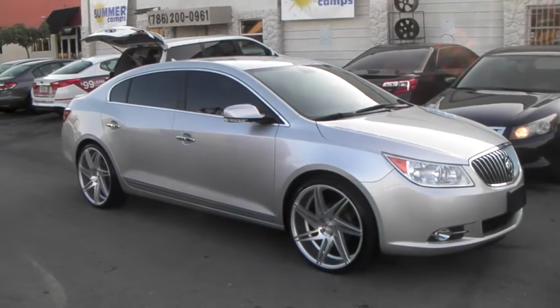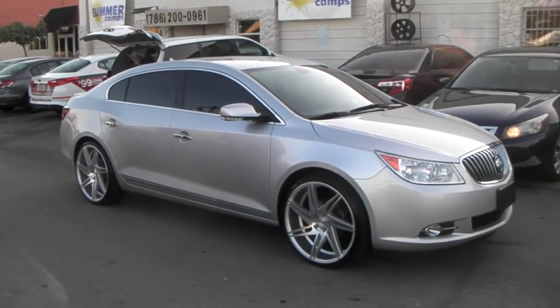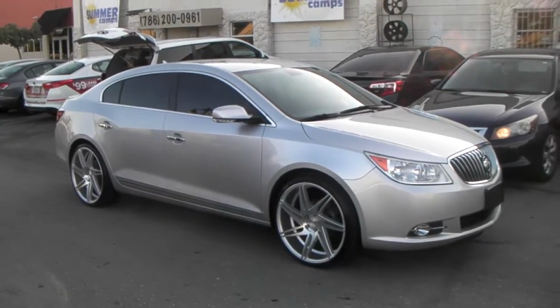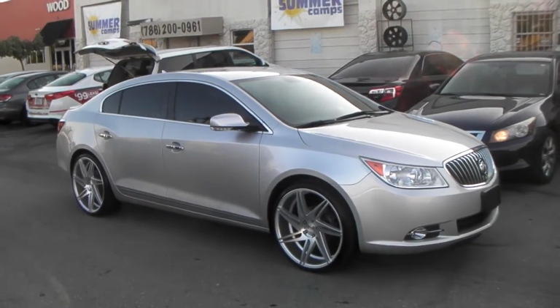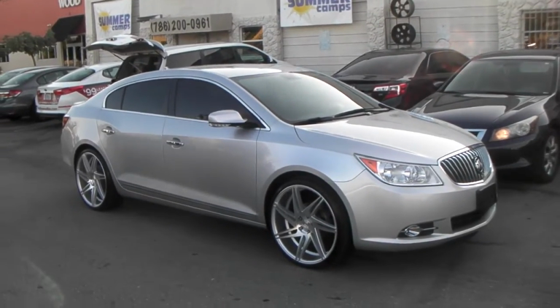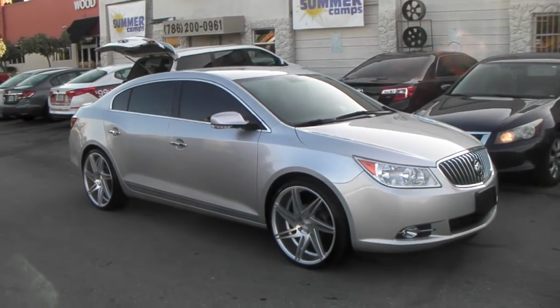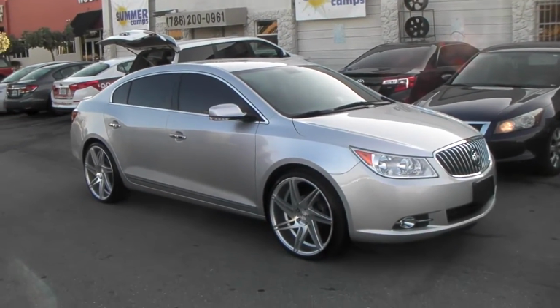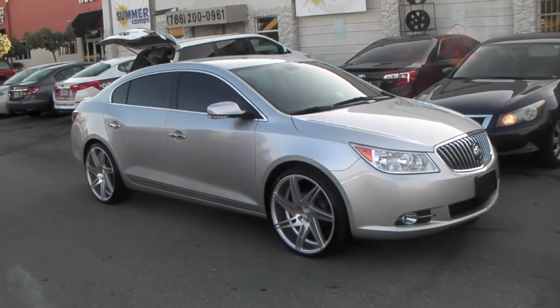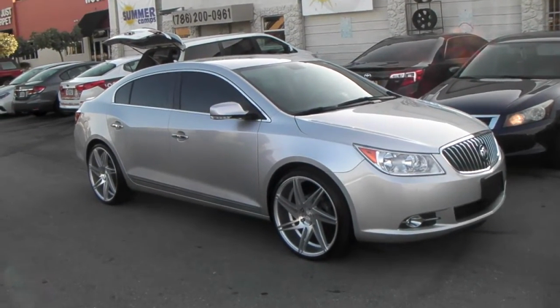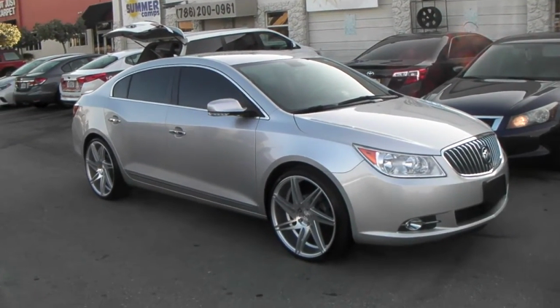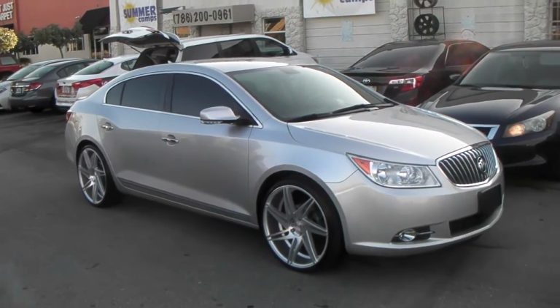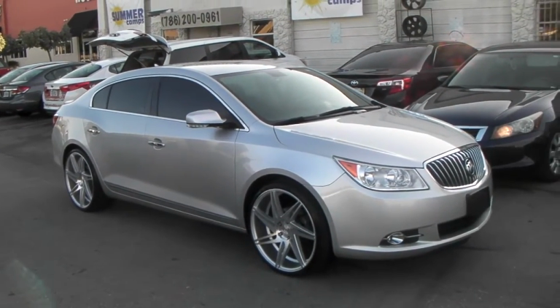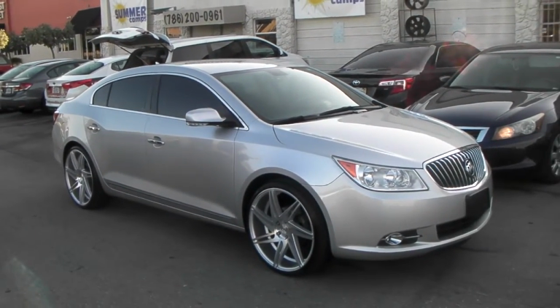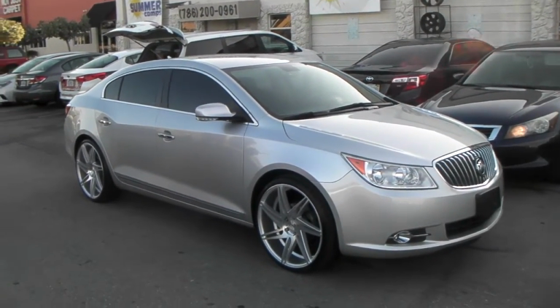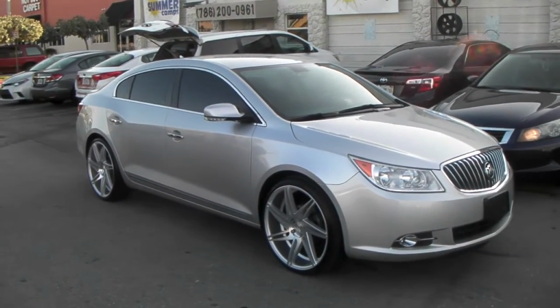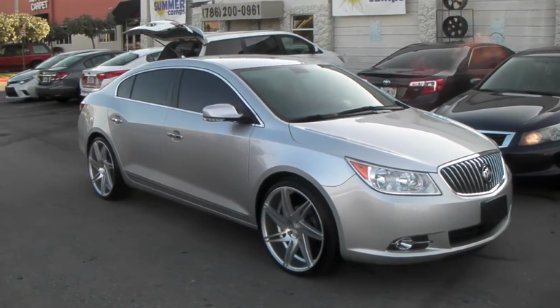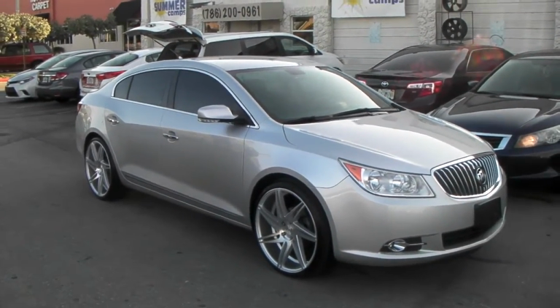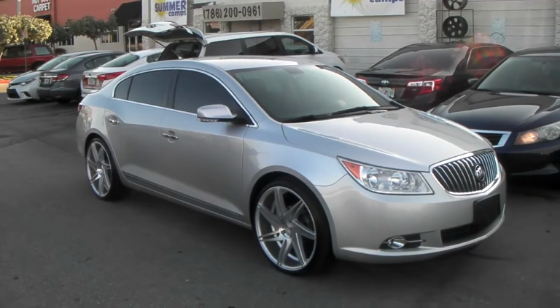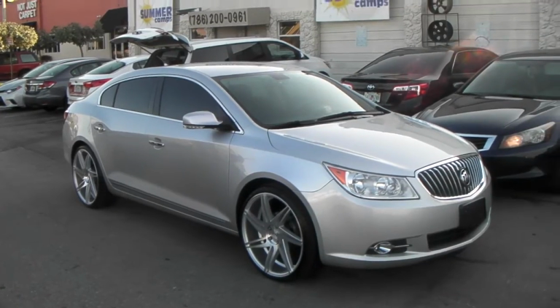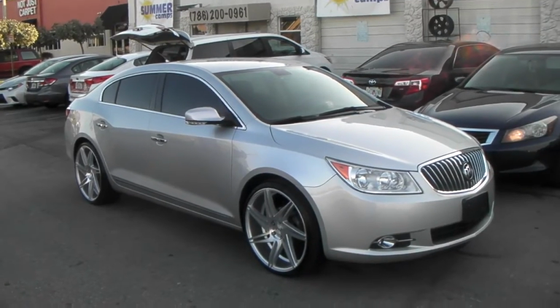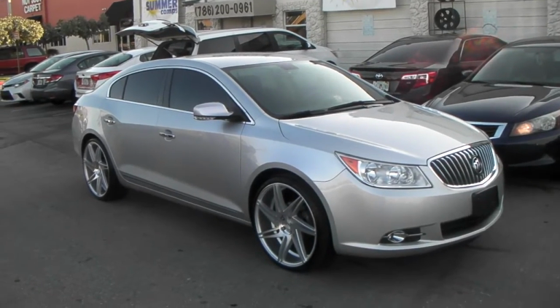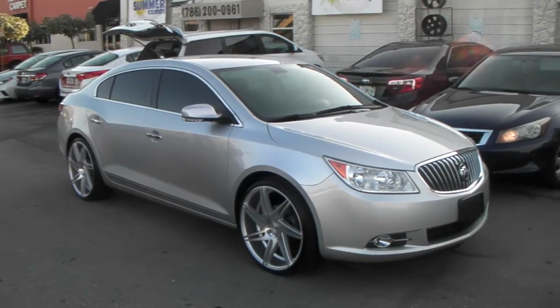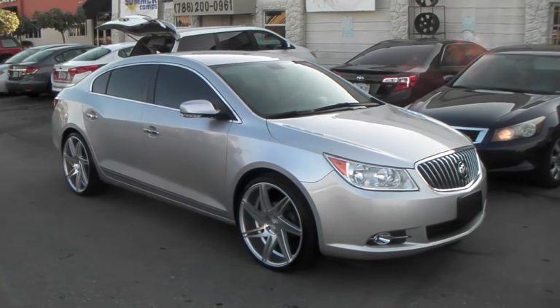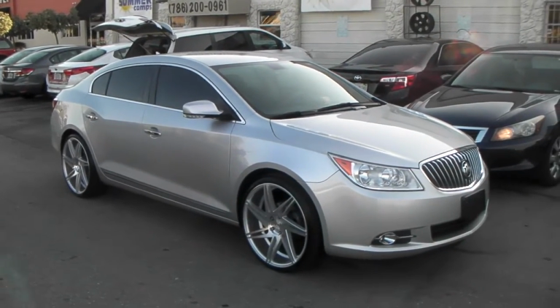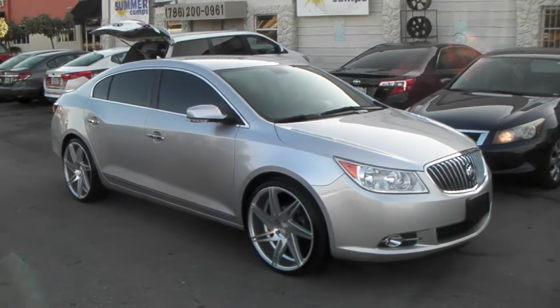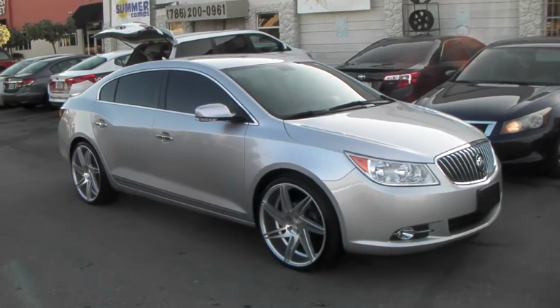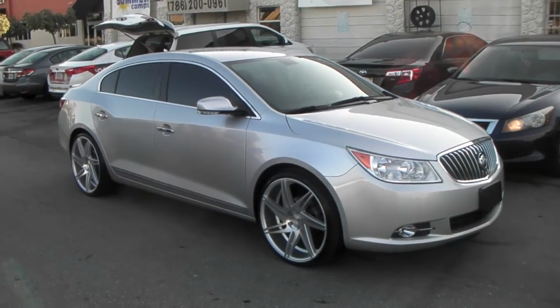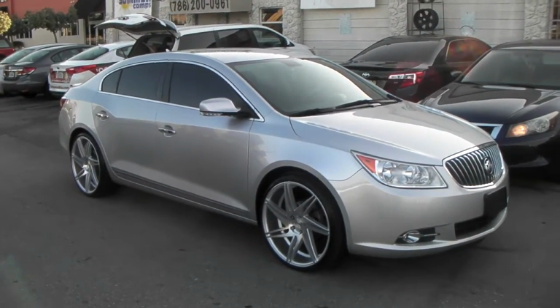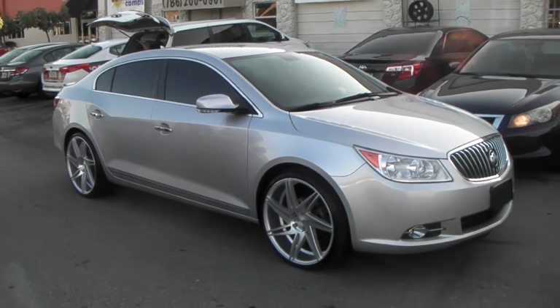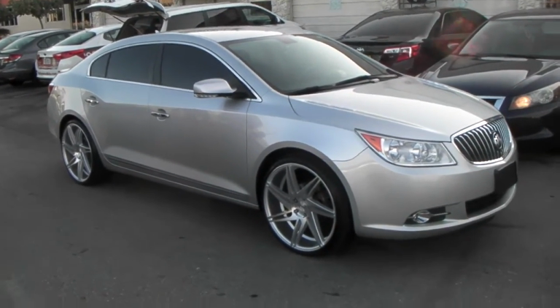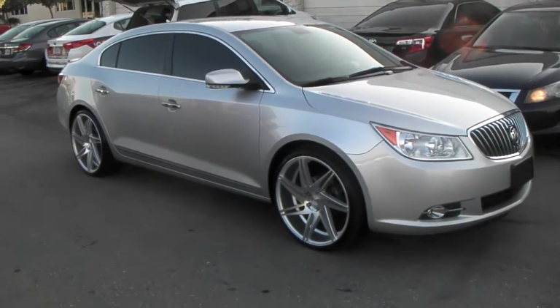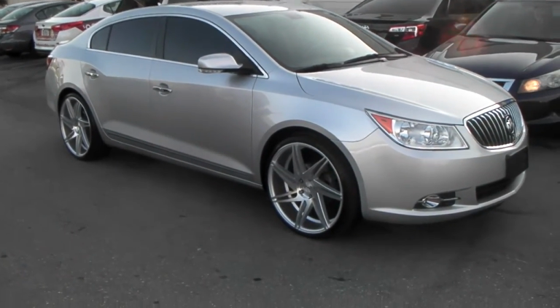This is your boy KB from Doves and Tires TV at DovesandTires.com — tires delivered to your door. Right now we are looking at a 2014 Buick LaCrosse.